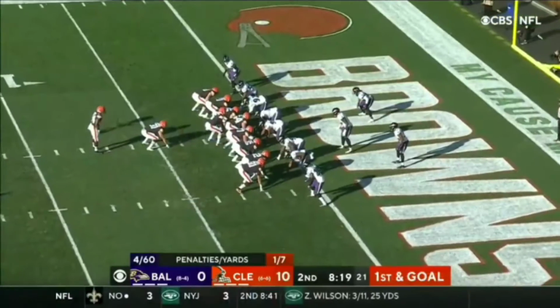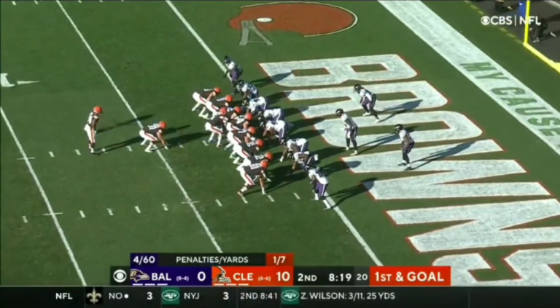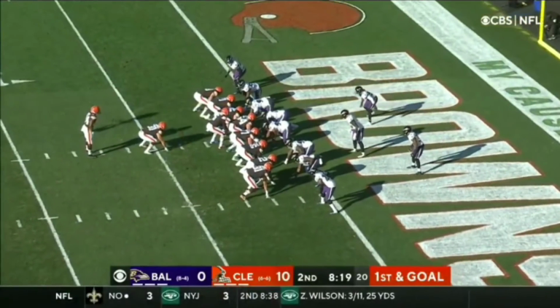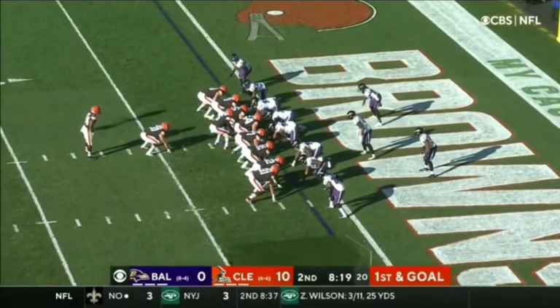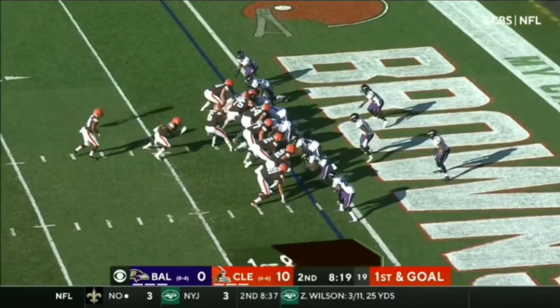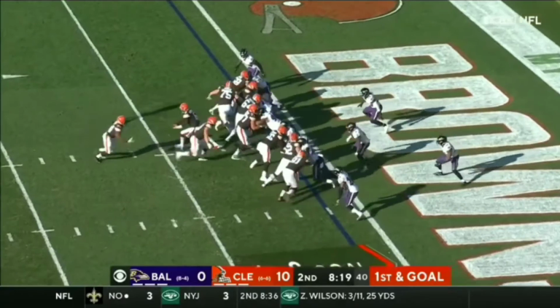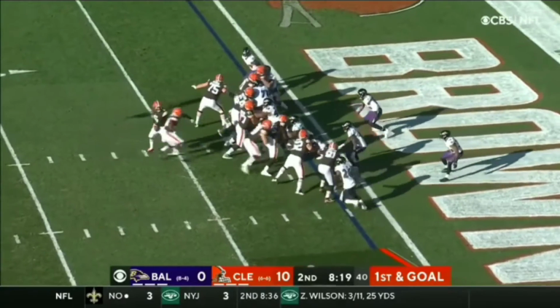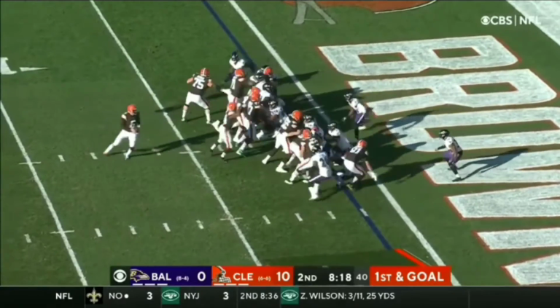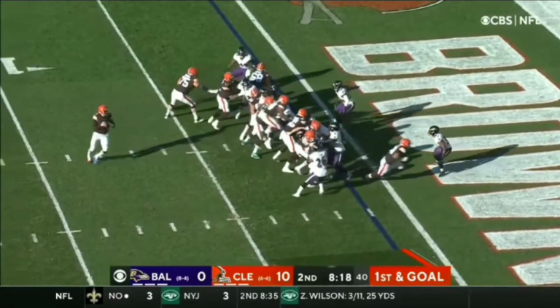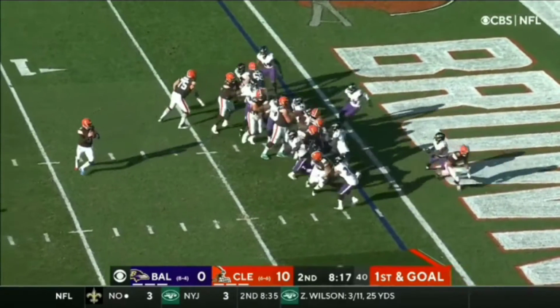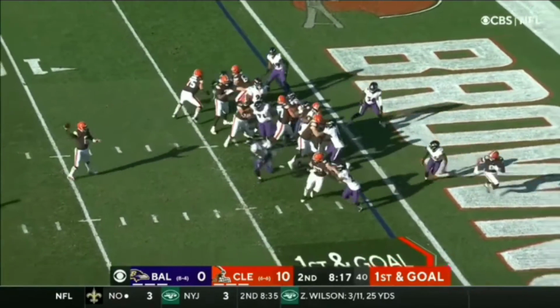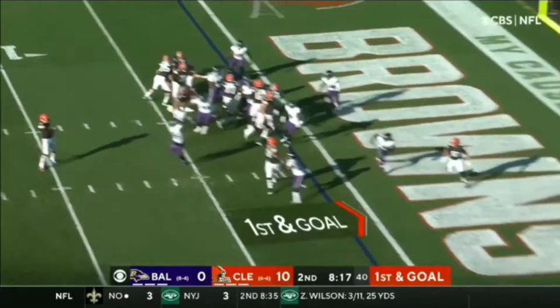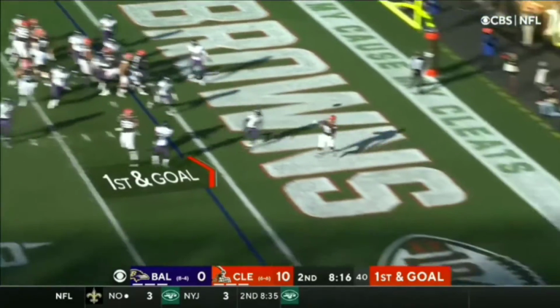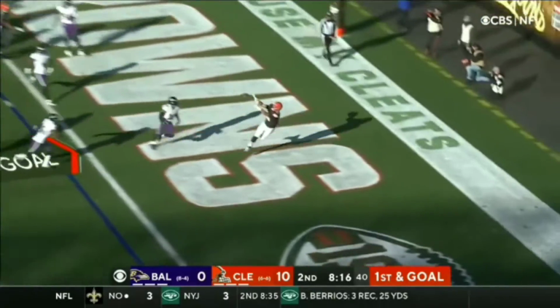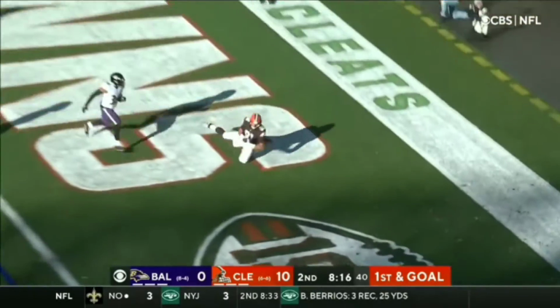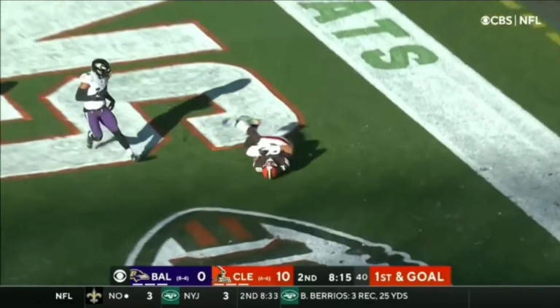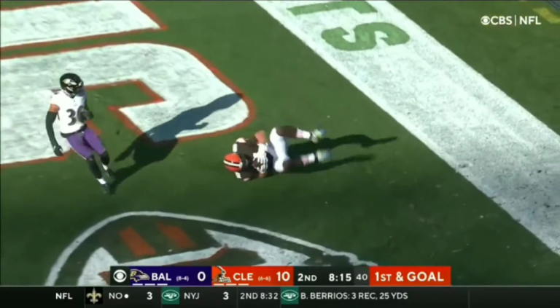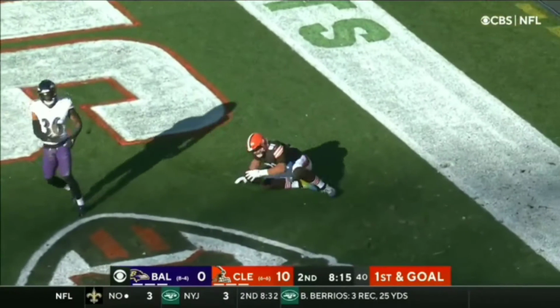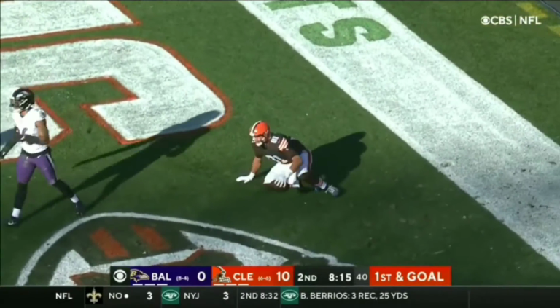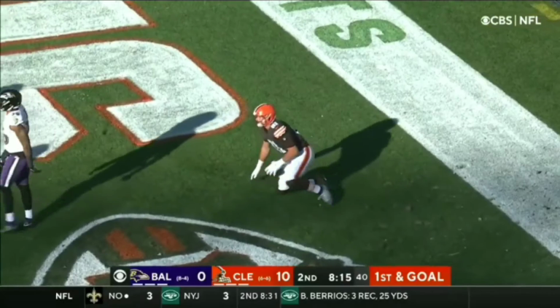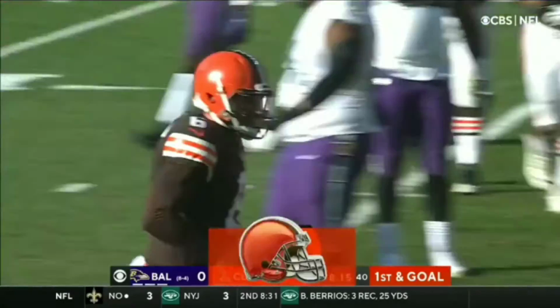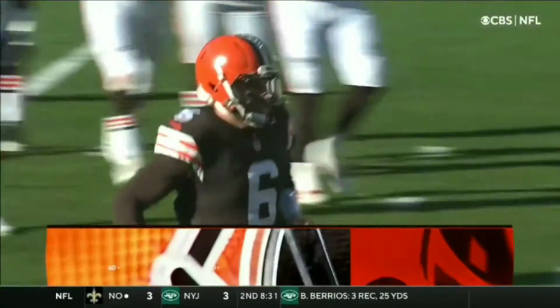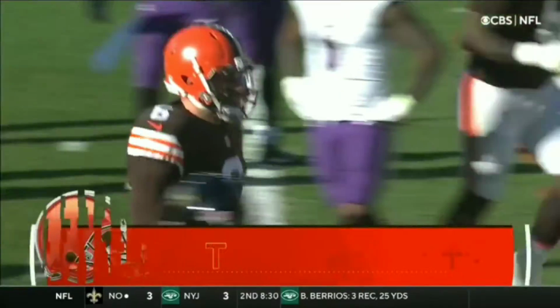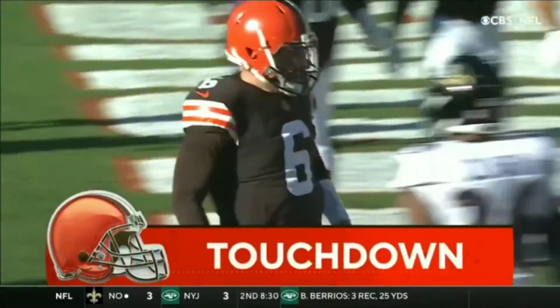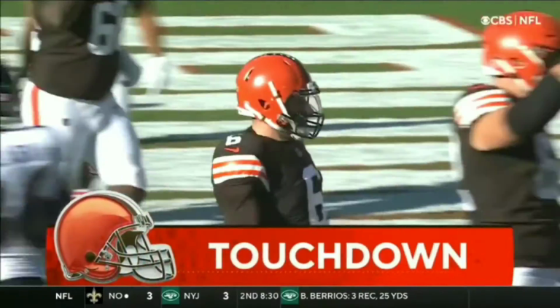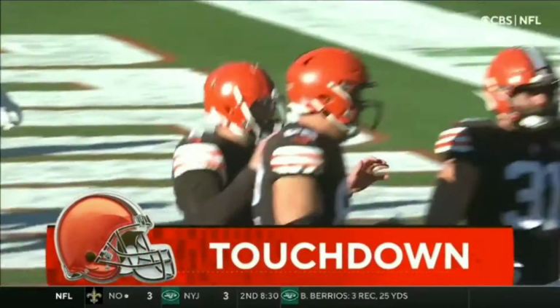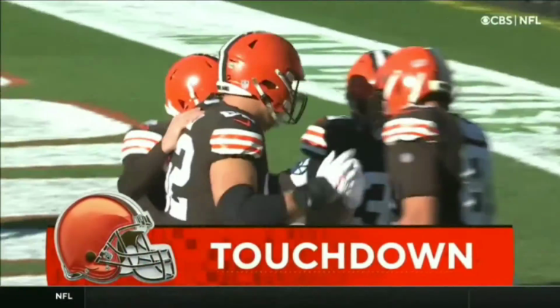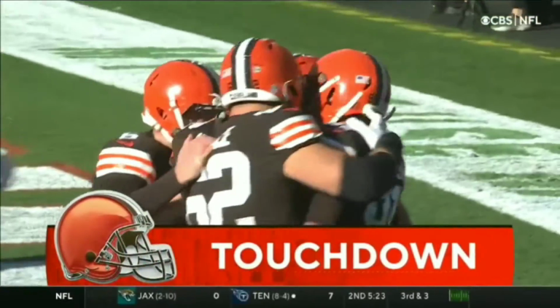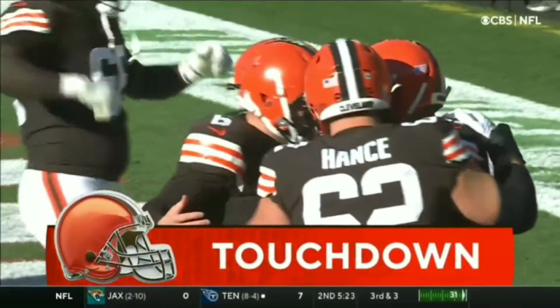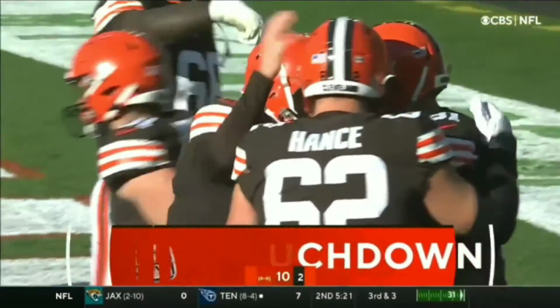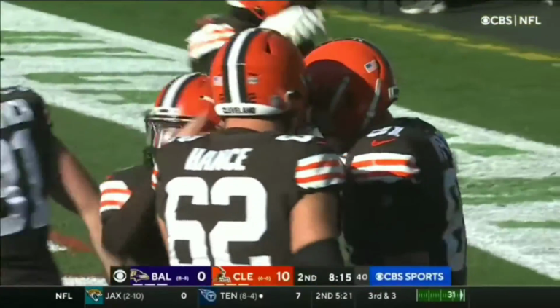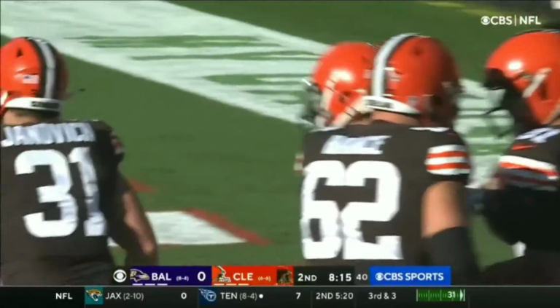On this first and goal, Hans and Dunn. Fake touchdown. Hooper, one yard — second touchdown pass by Baker Mayfield.